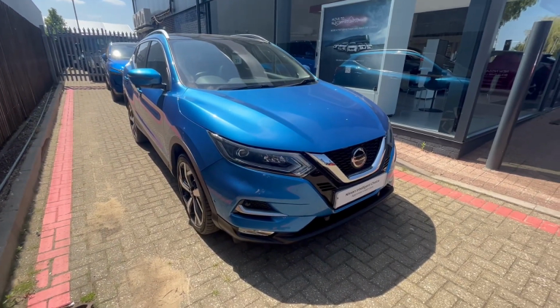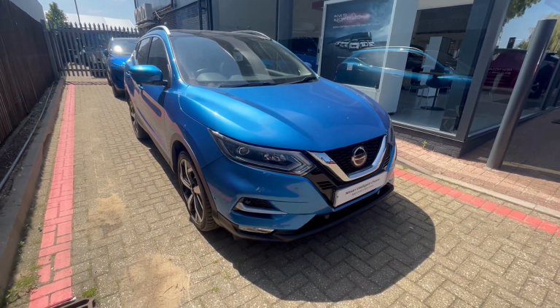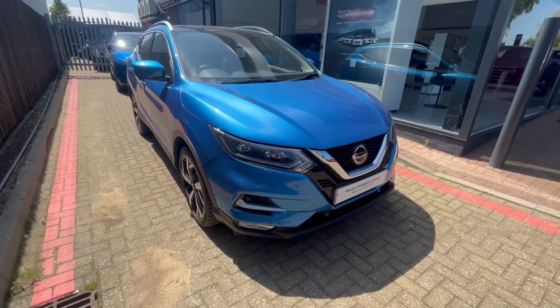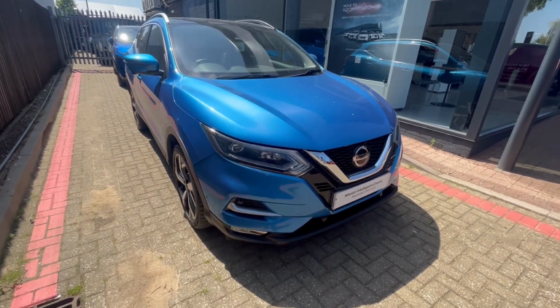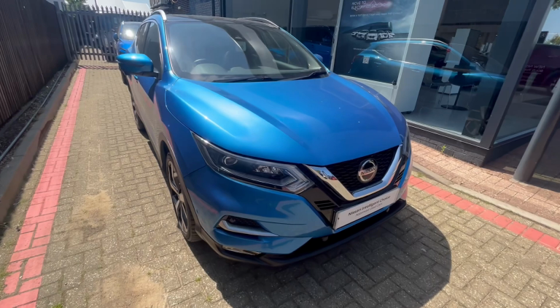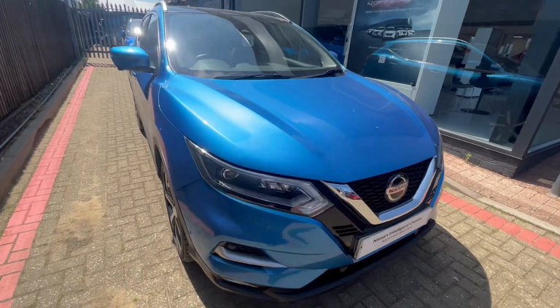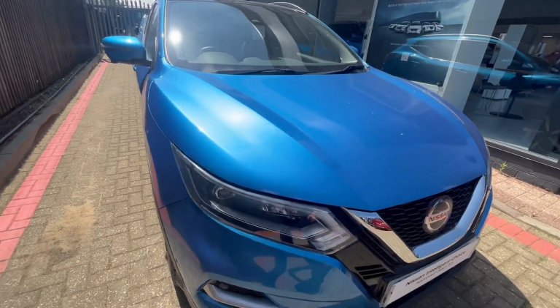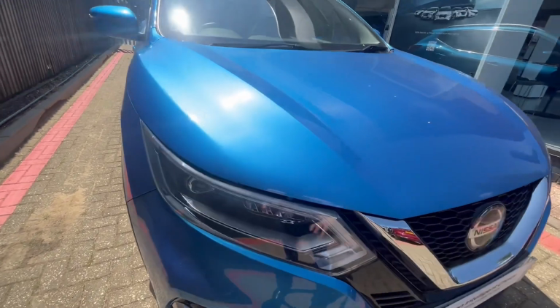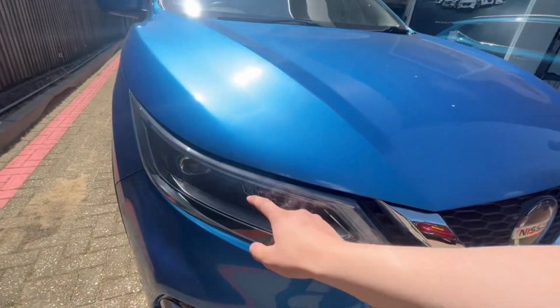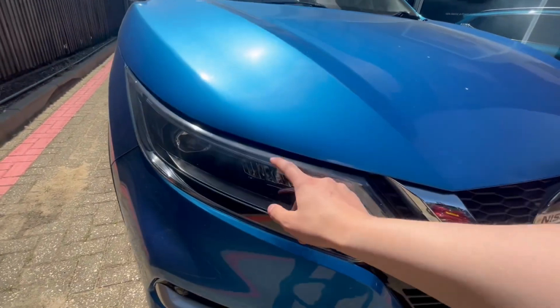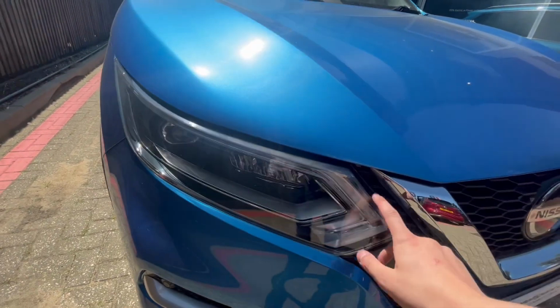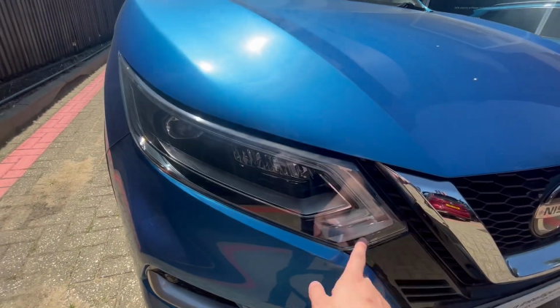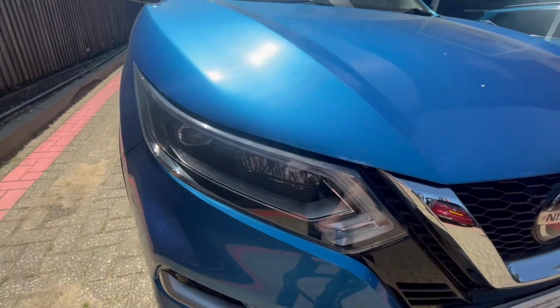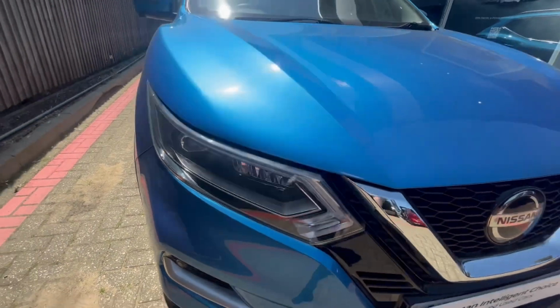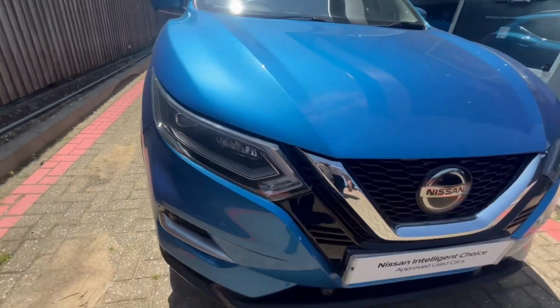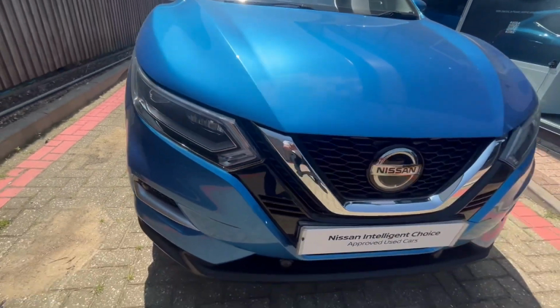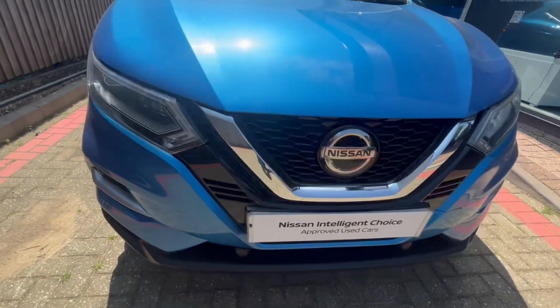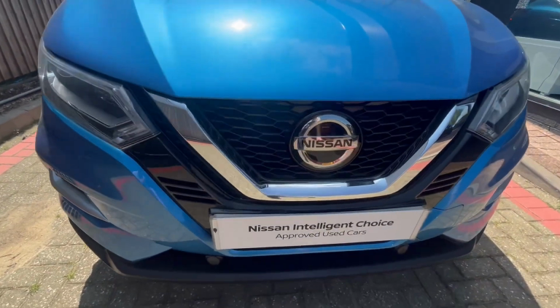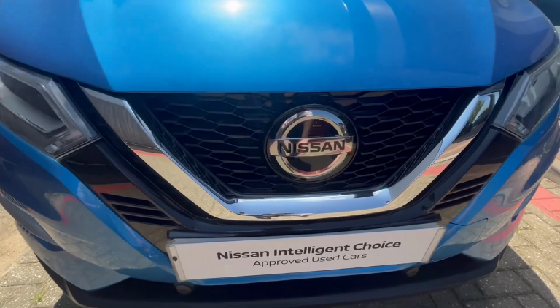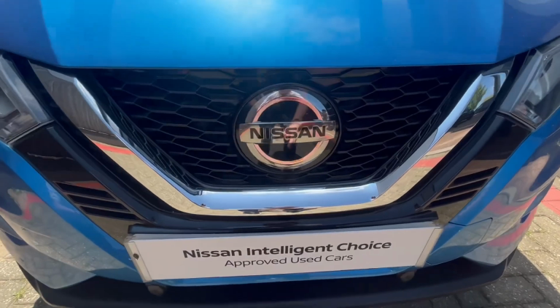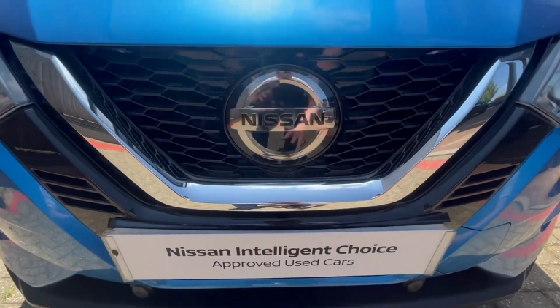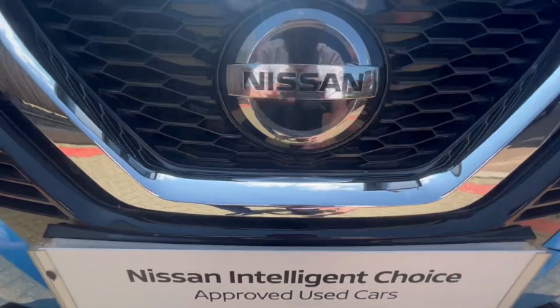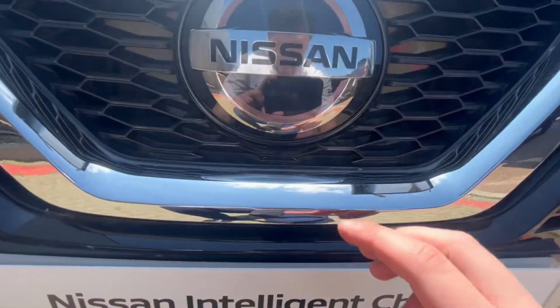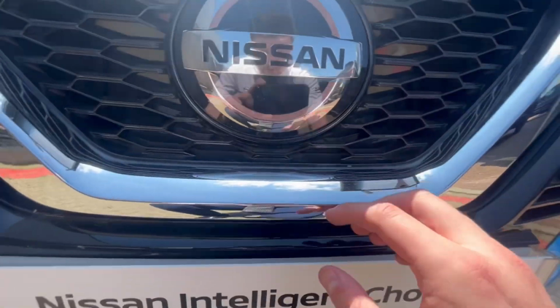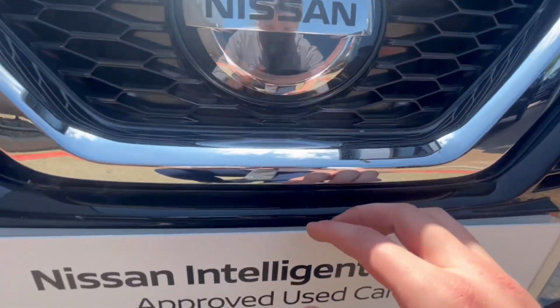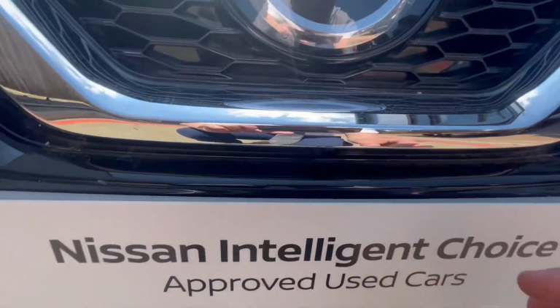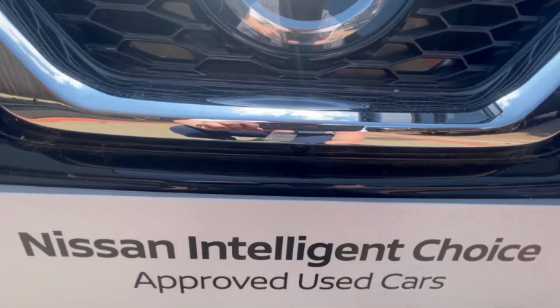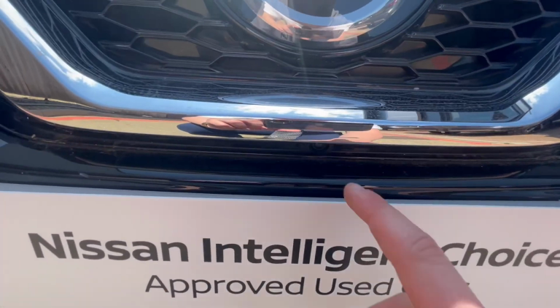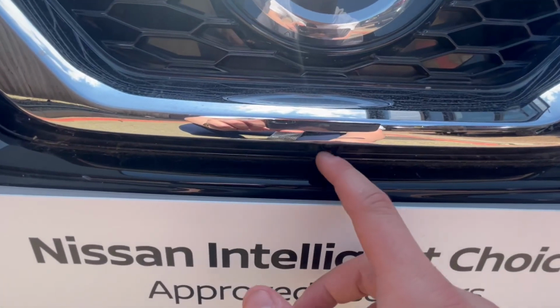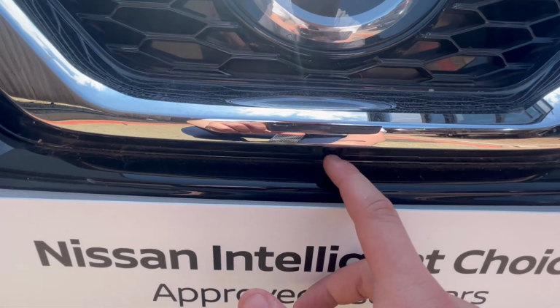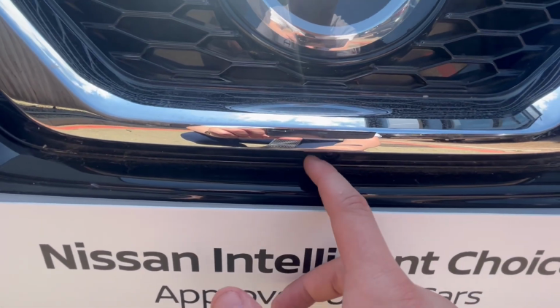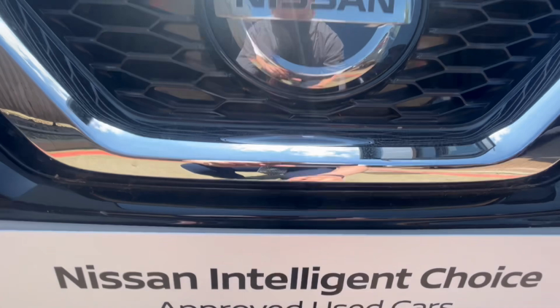Being part of the Tekna spec, it comes with a variety of different things, one of which being the LED daytime running lights which will be on all the time. You have the front and rear parking sensors and also all-round parking cameras, one of which is hidden just there.